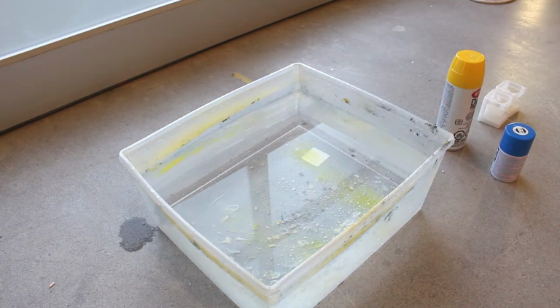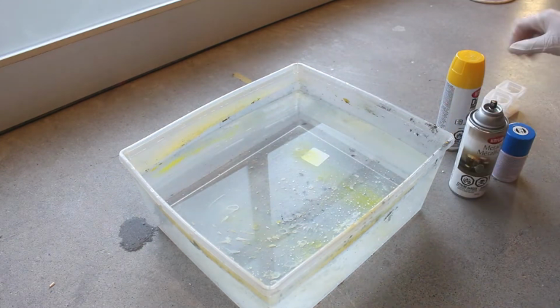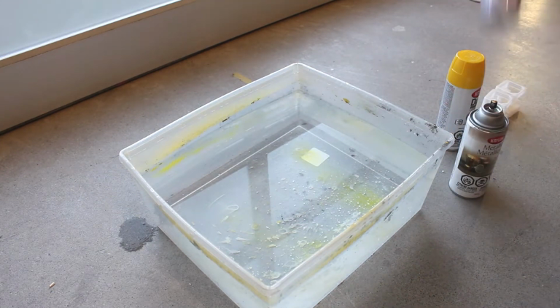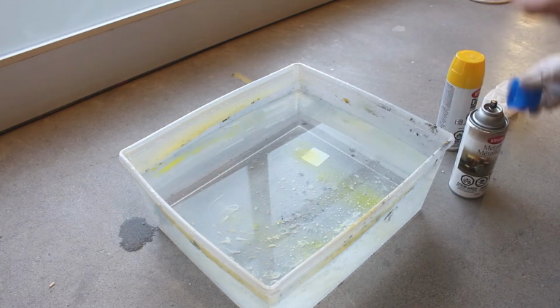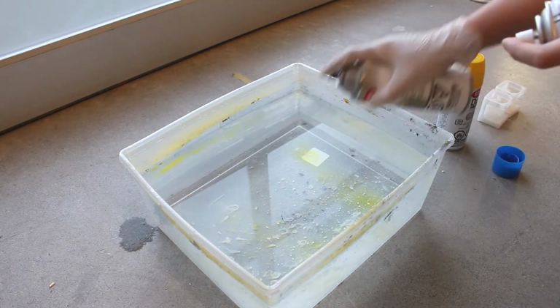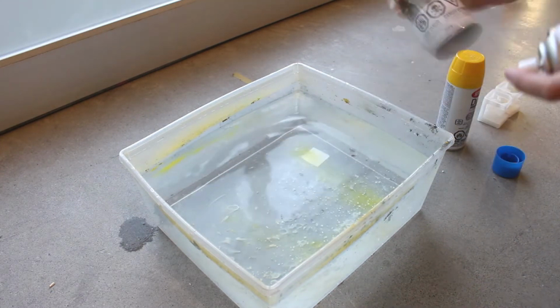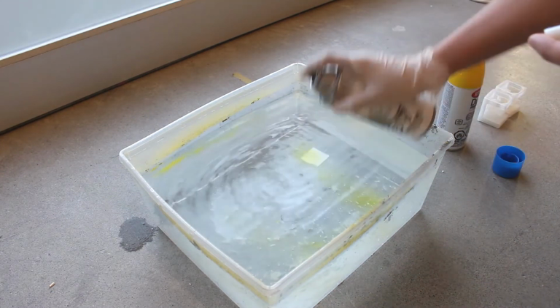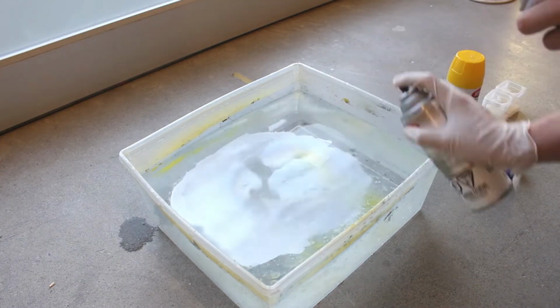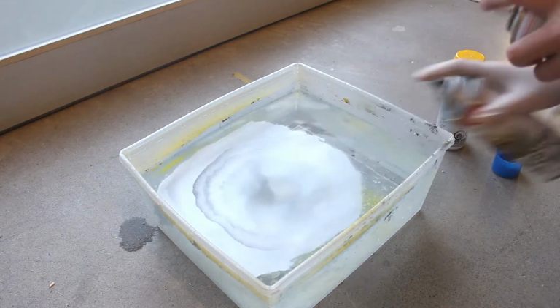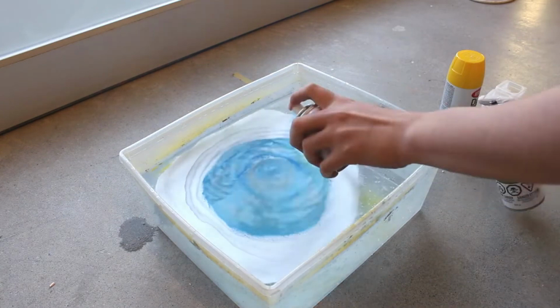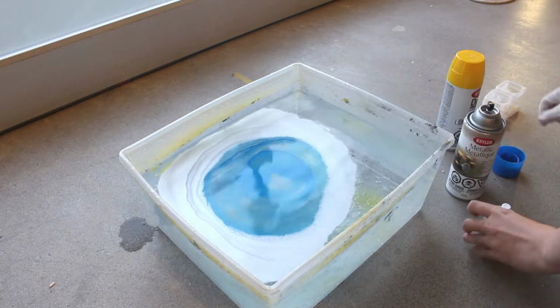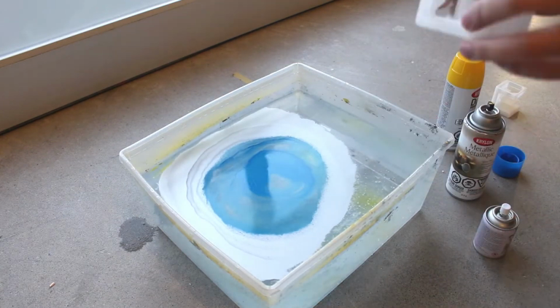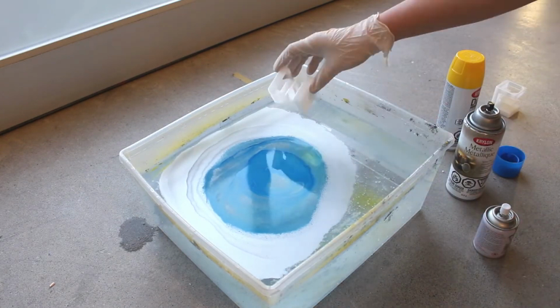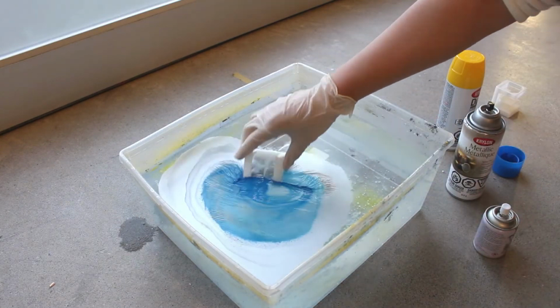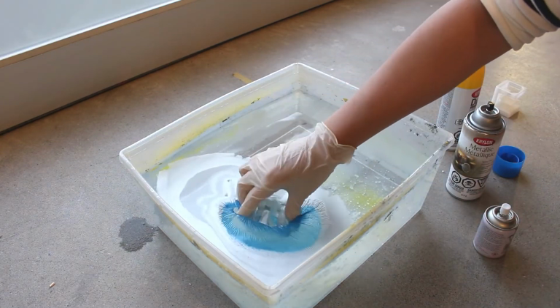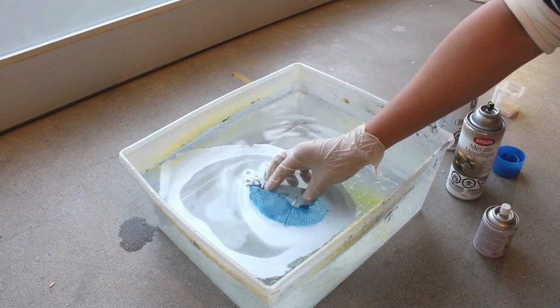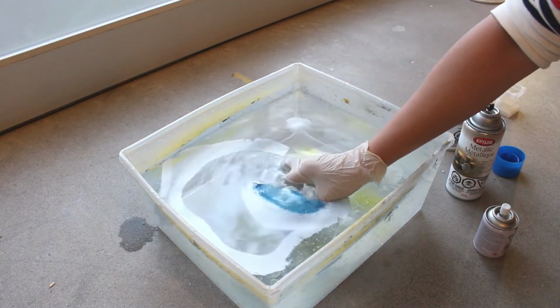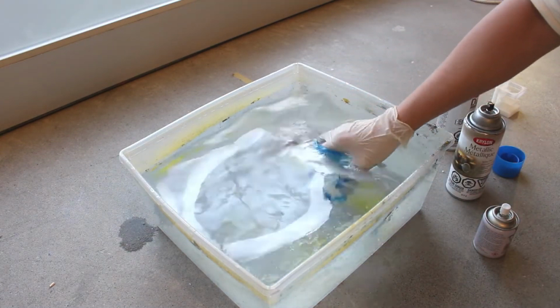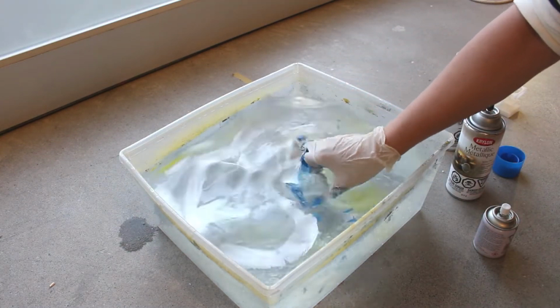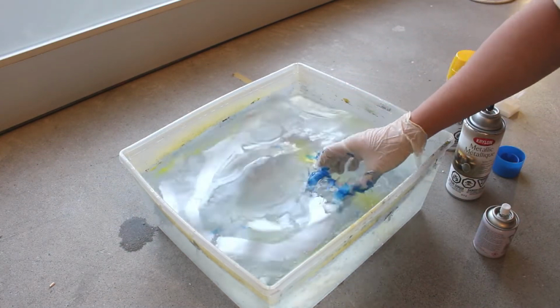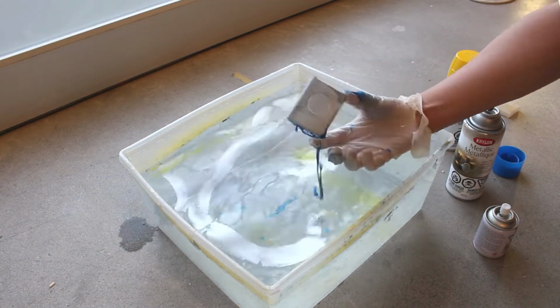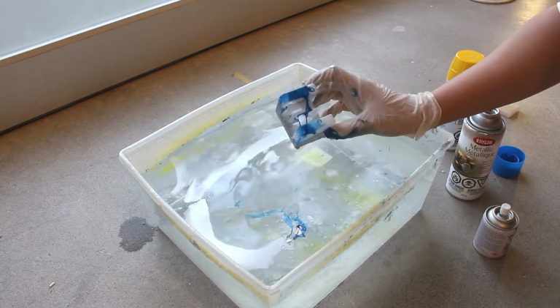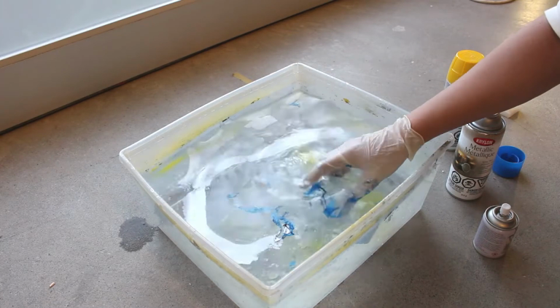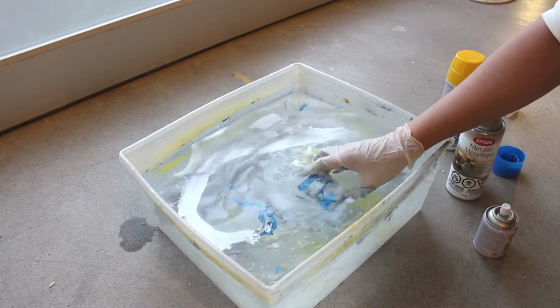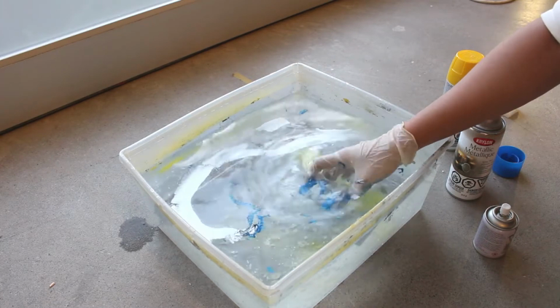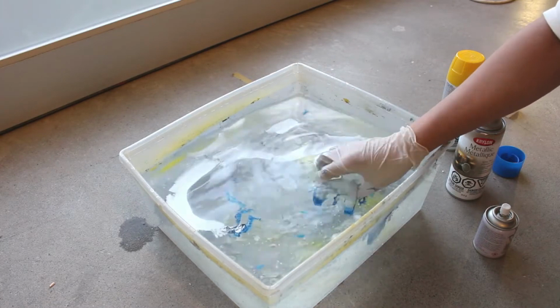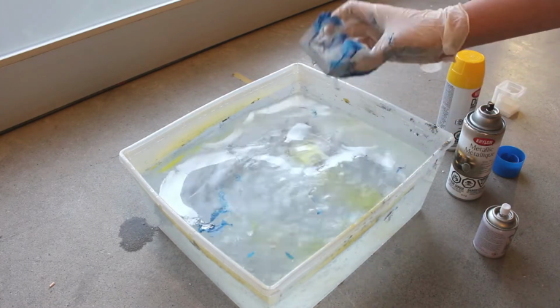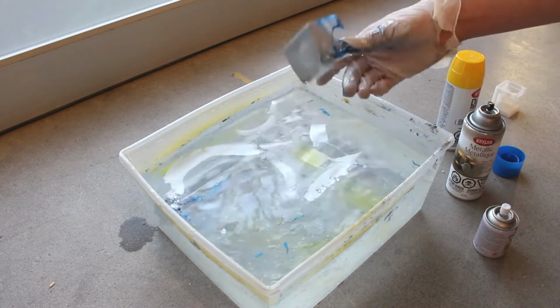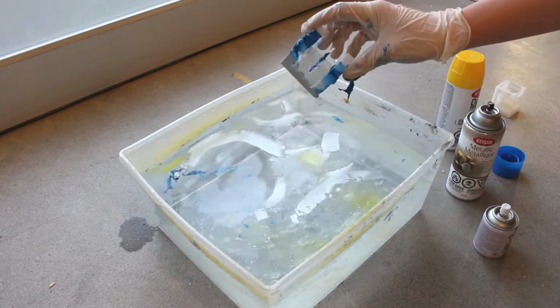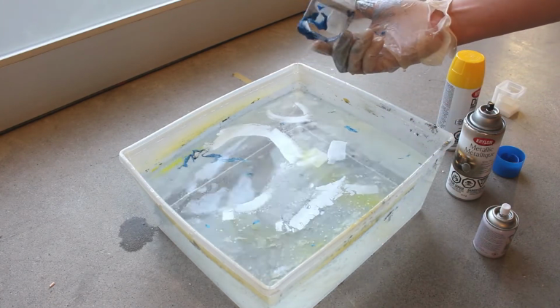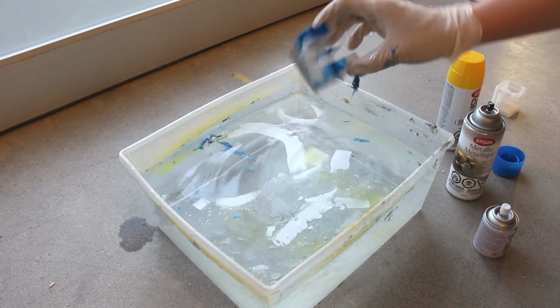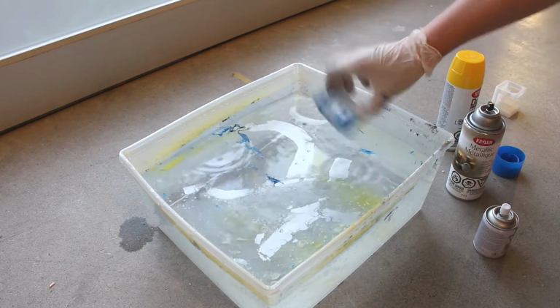First let's spray our paint down in the center and then spray our second one for a quick double color dip and see the results. It seems like the blue actually doesn't work very well with hydro dipping — it doesn't stick on very well.